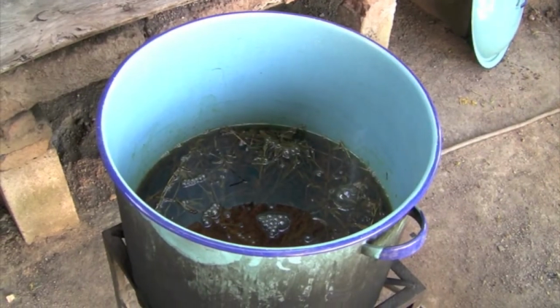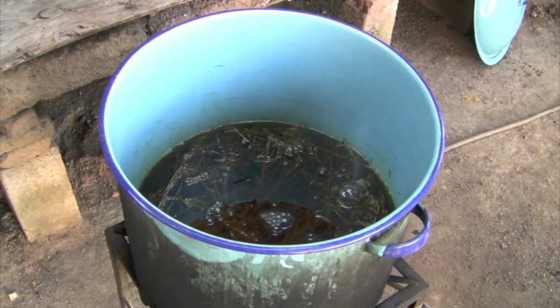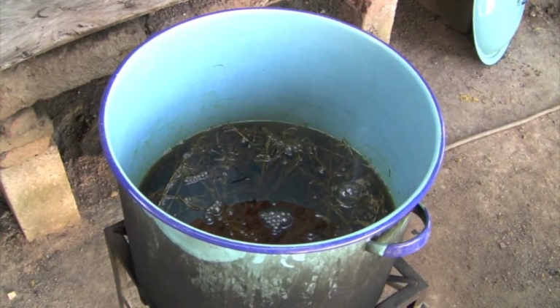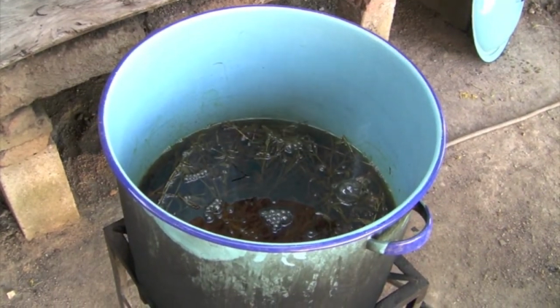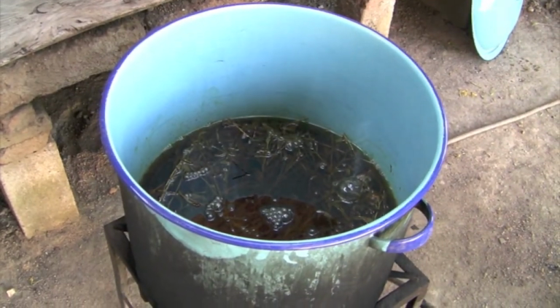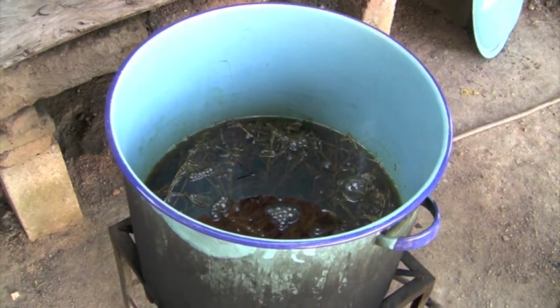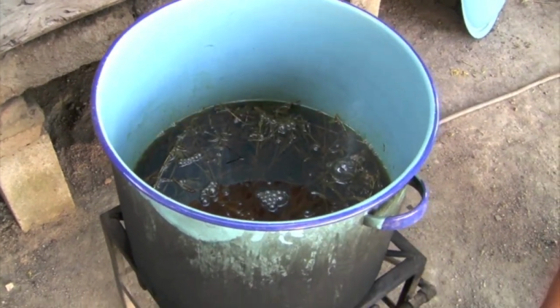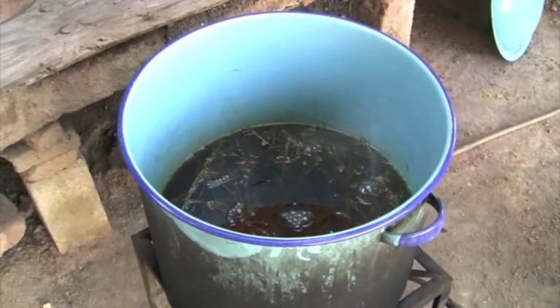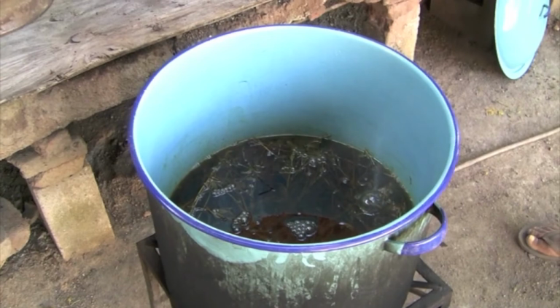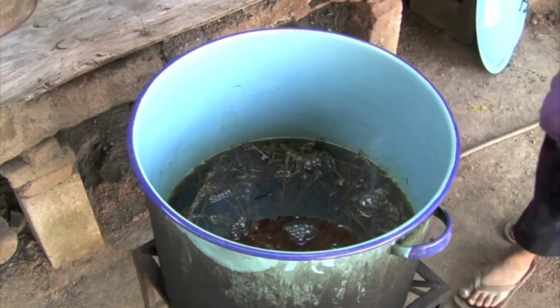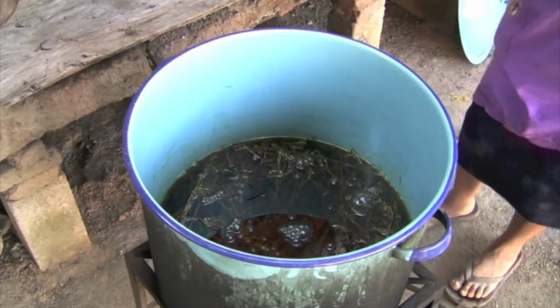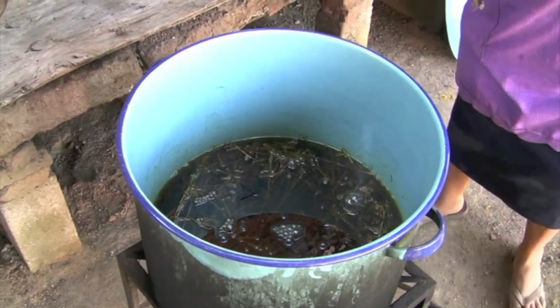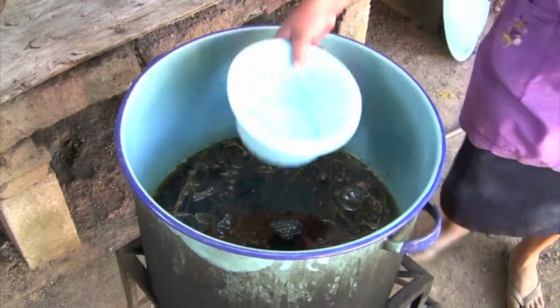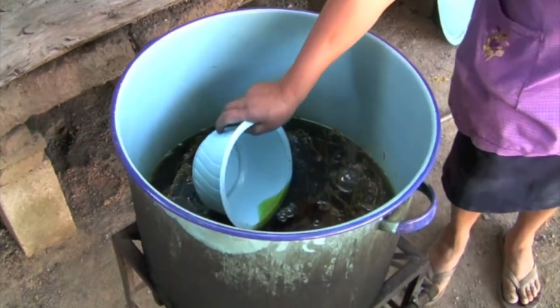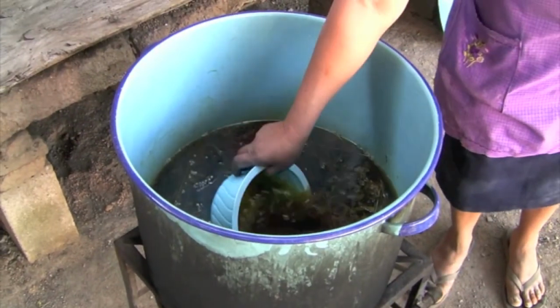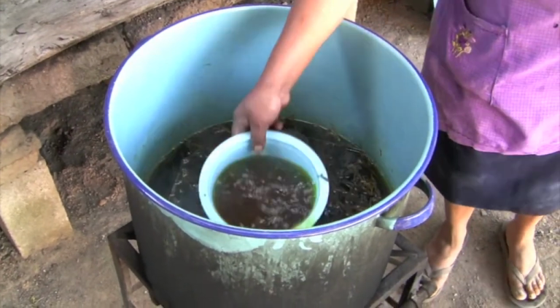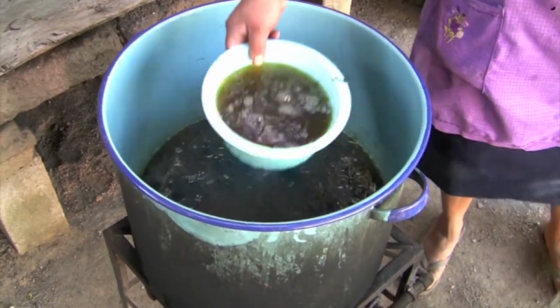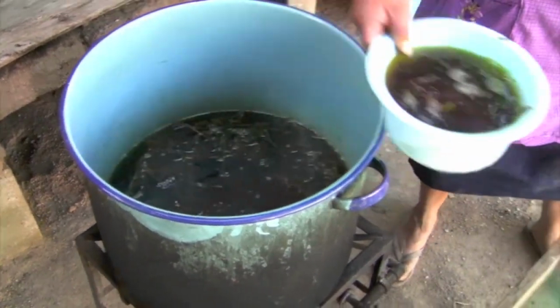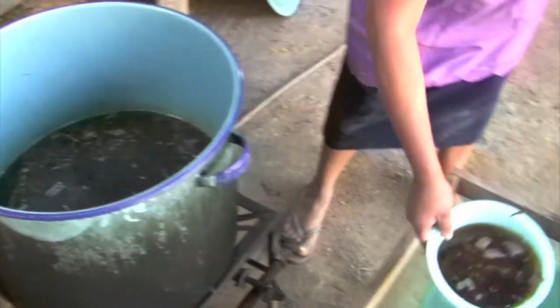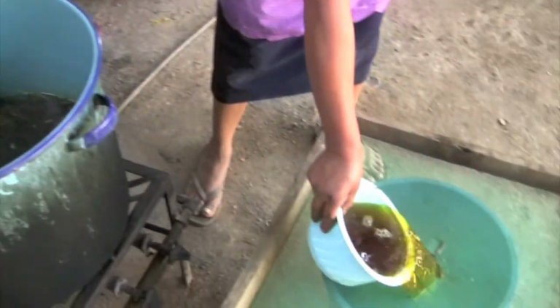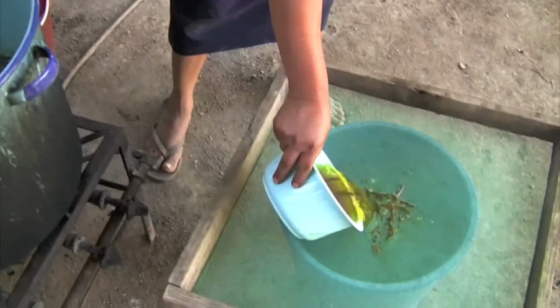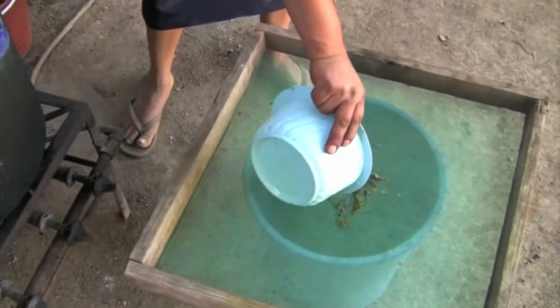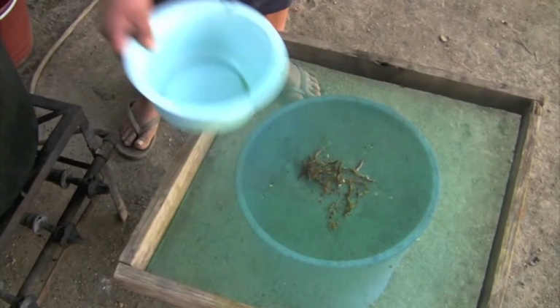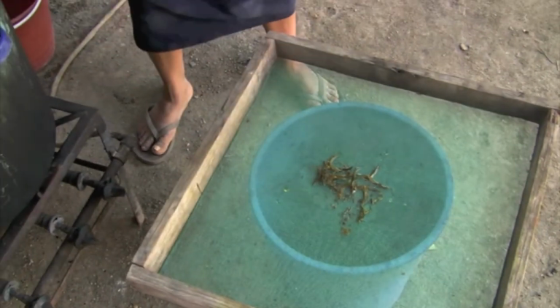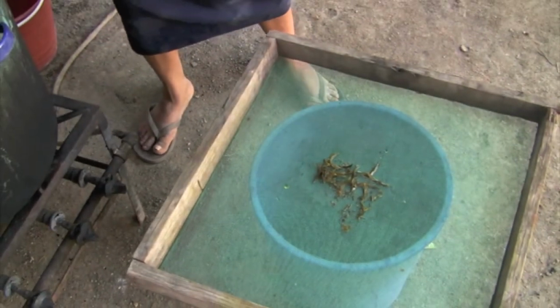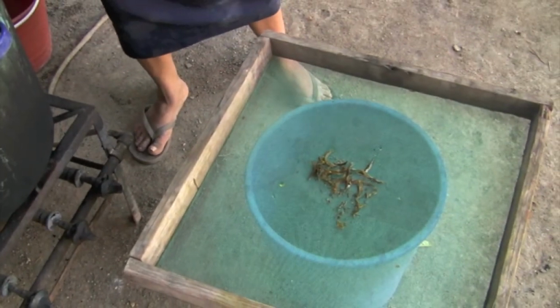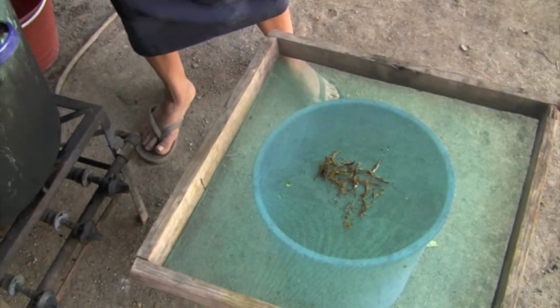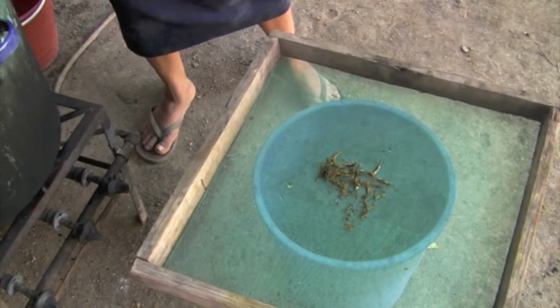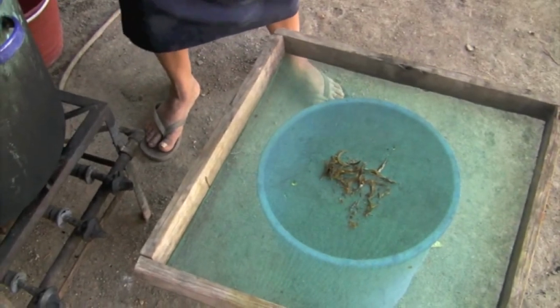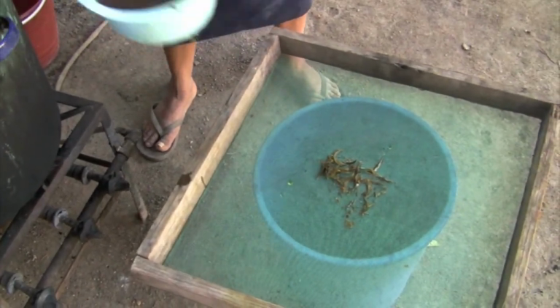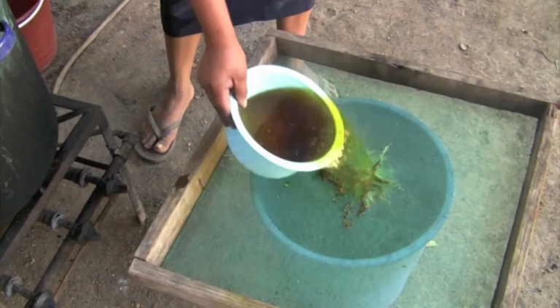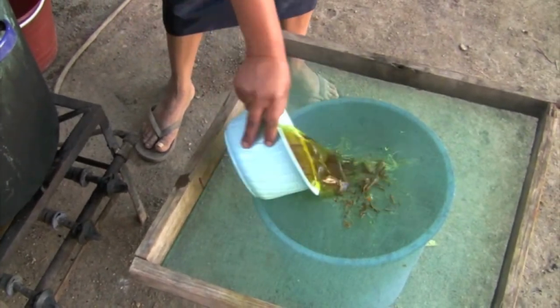Each dye has its own unique recipe for bringing out the colors. Some herbs like tarragon, pecan leaves, Zapote negro, and tree moss are simply boiled in water until the yarn reaches the desired color.